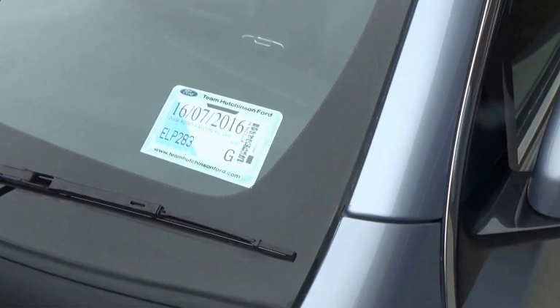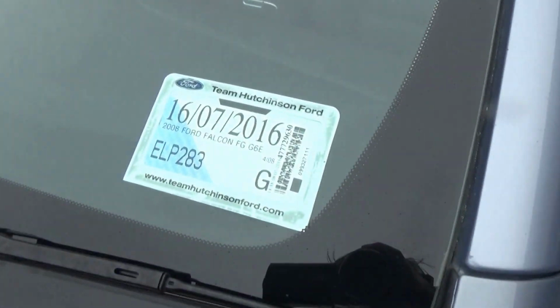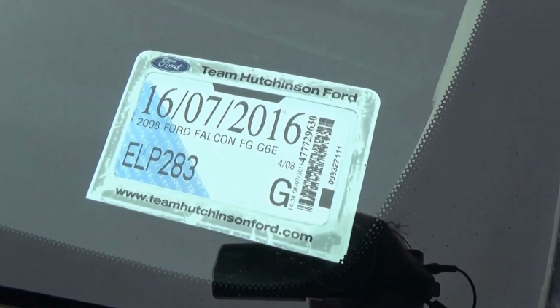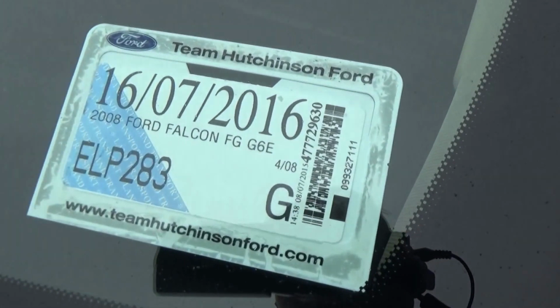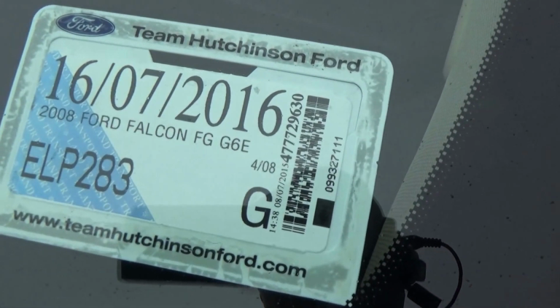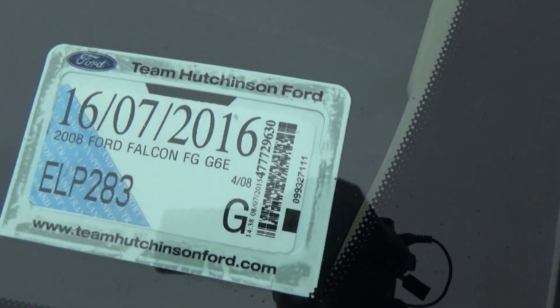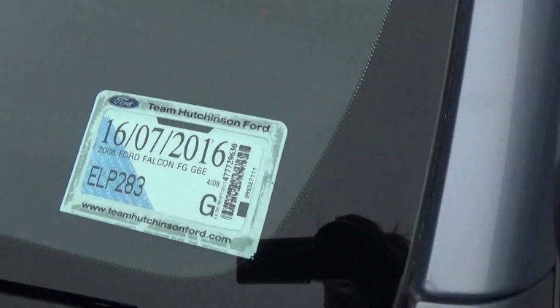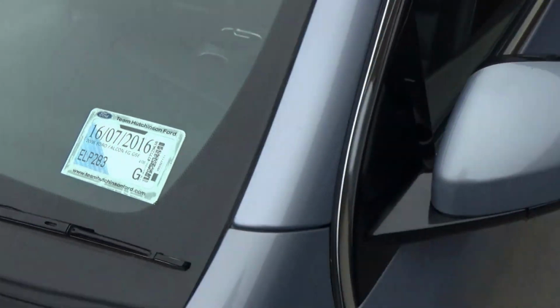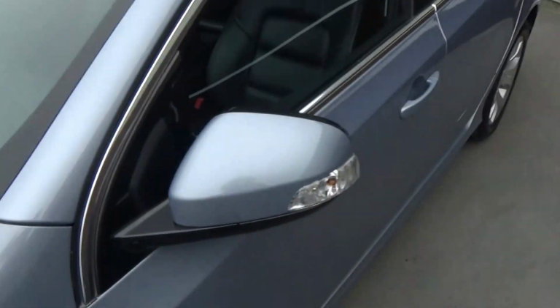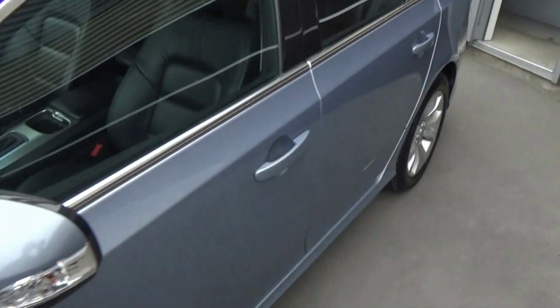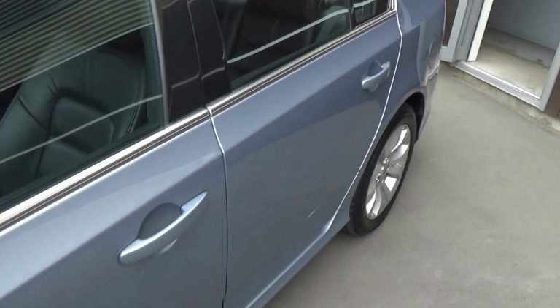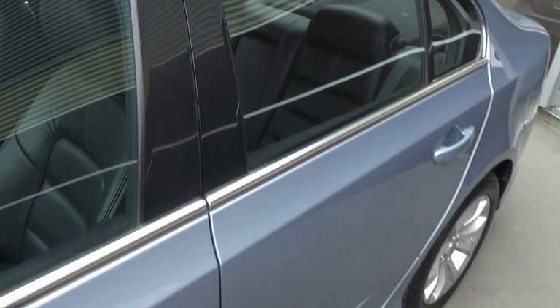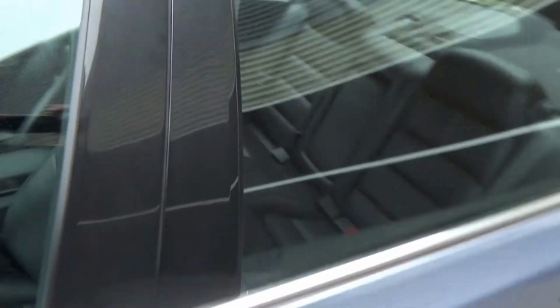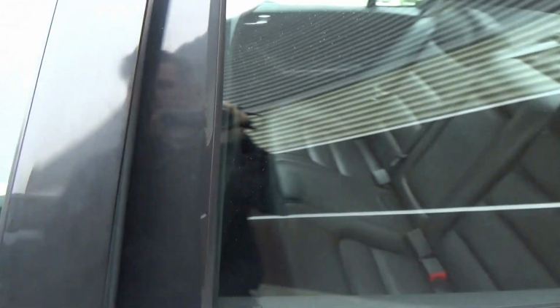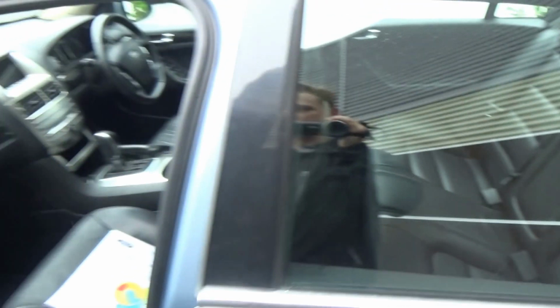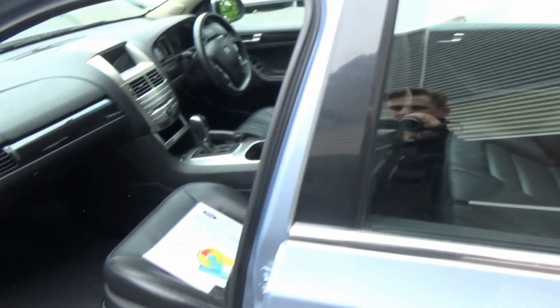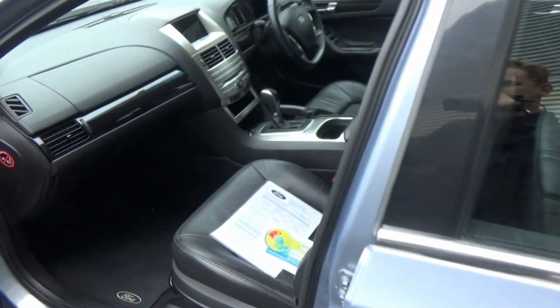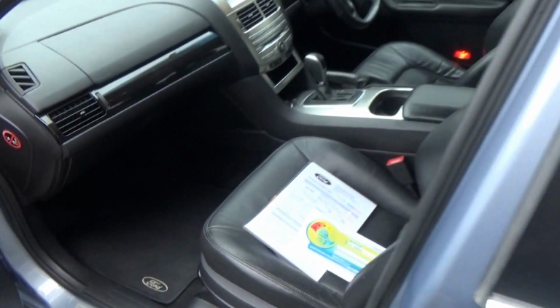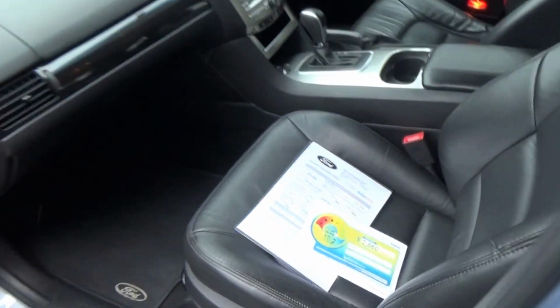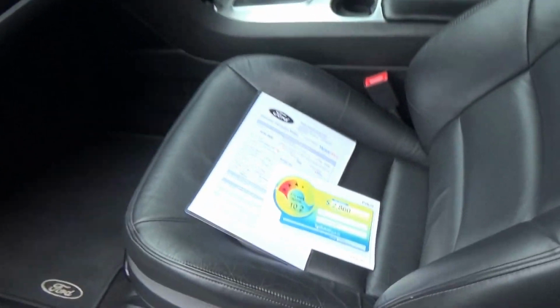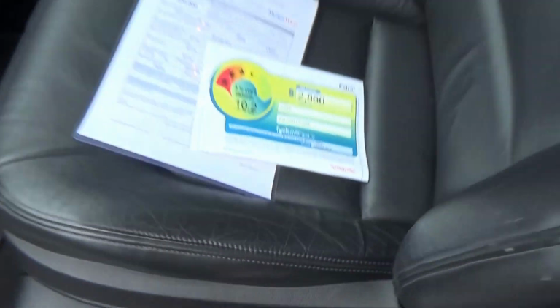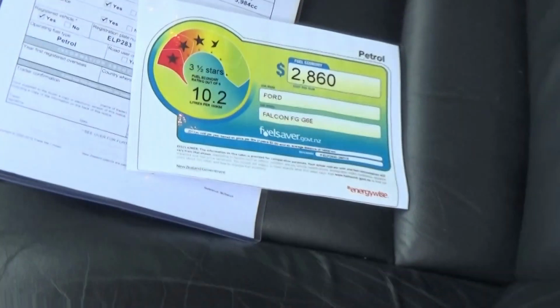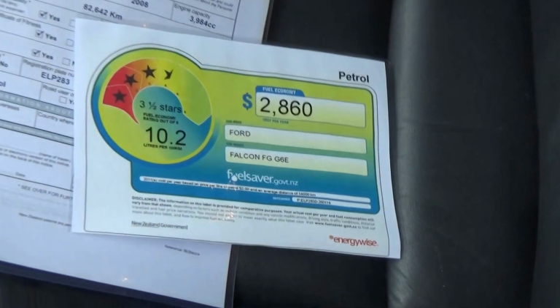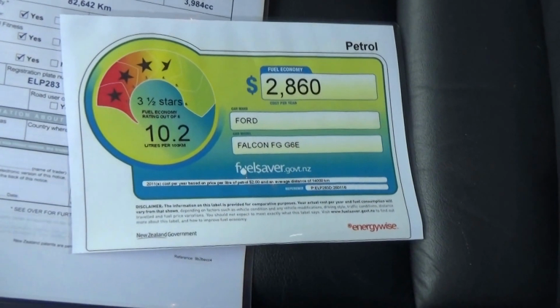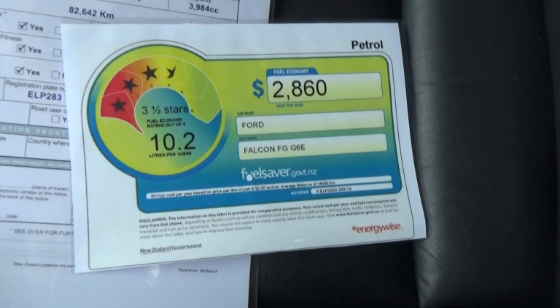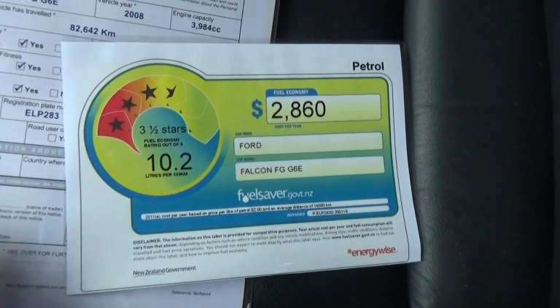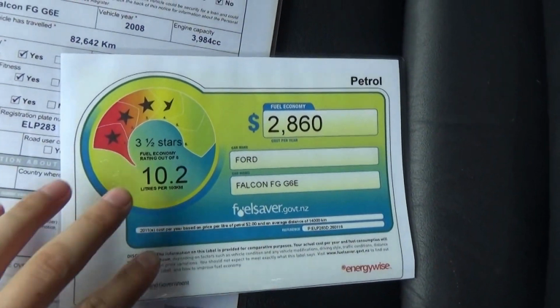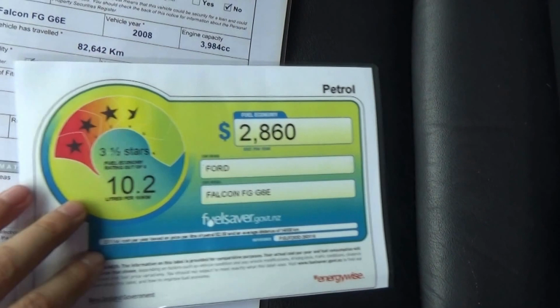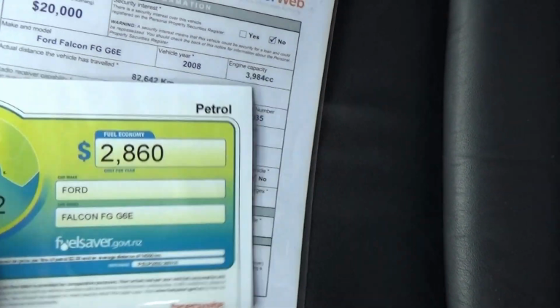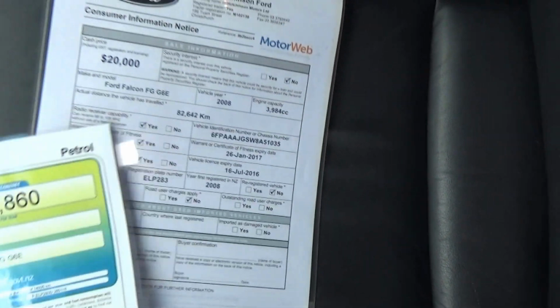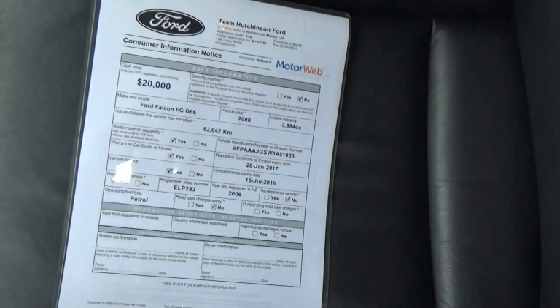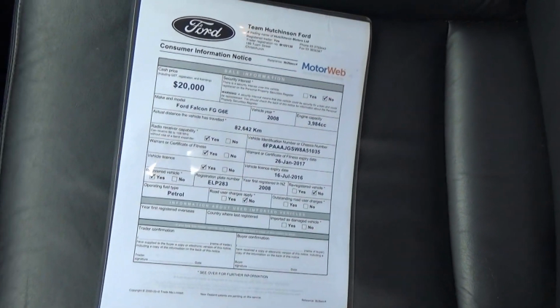The vehicle was registered in April 2008. On the inside there is a copy of the fuel saver and the window card.